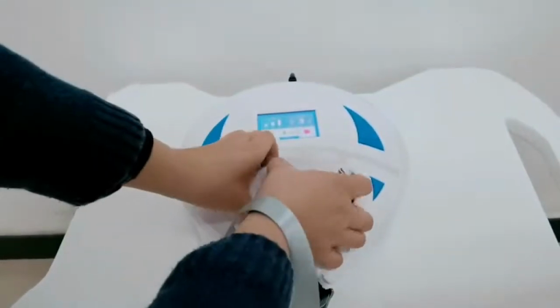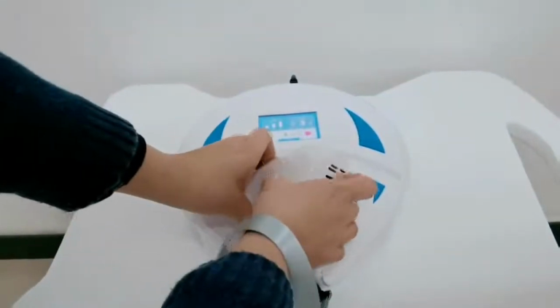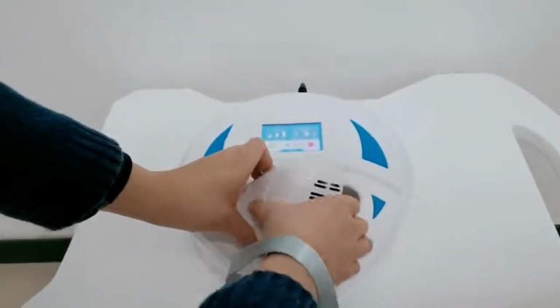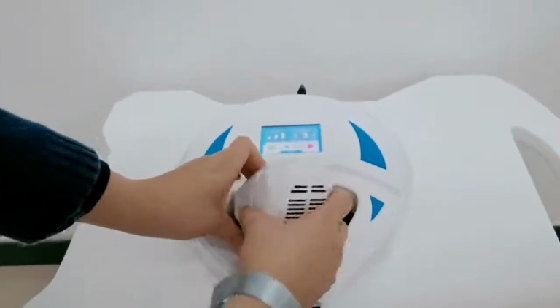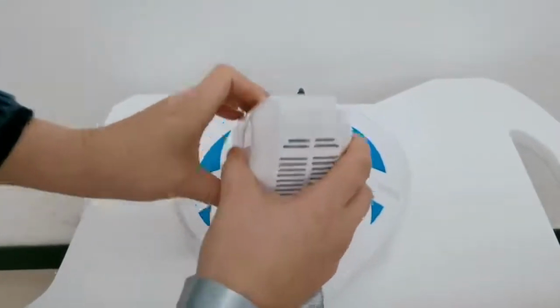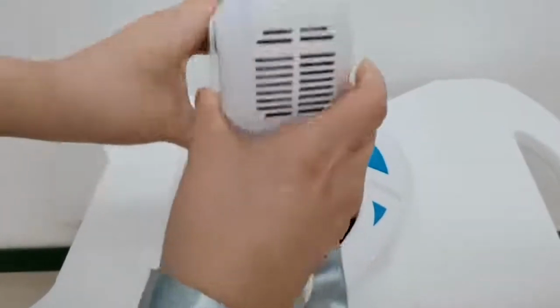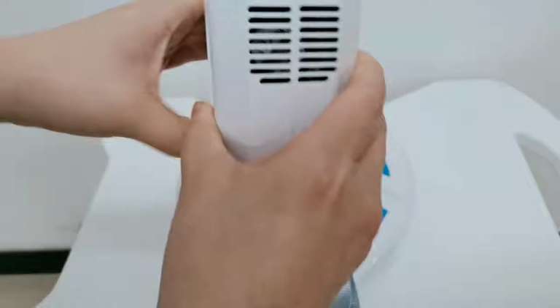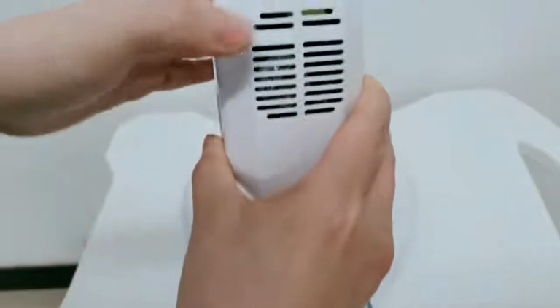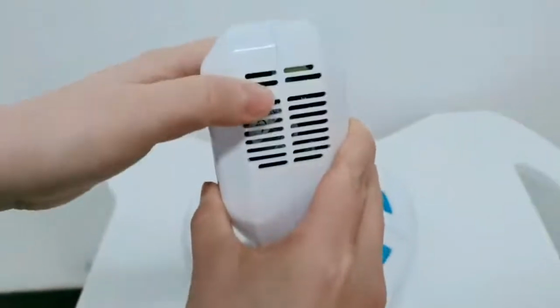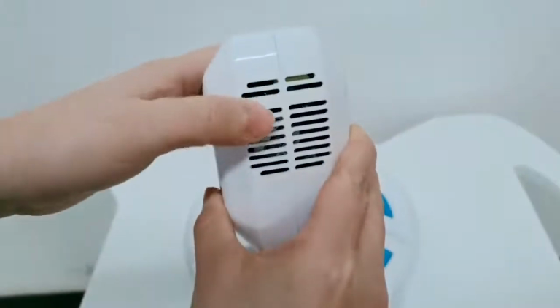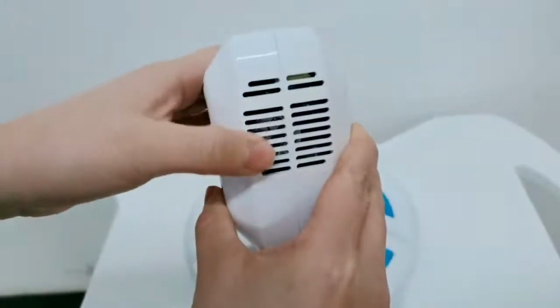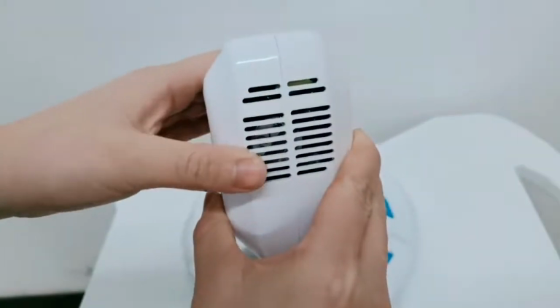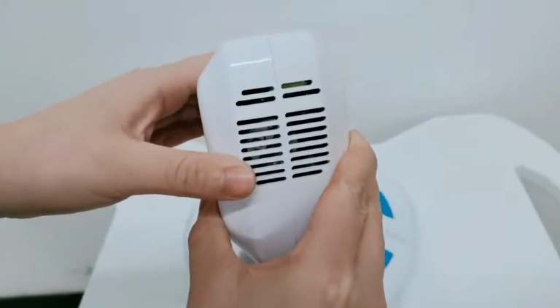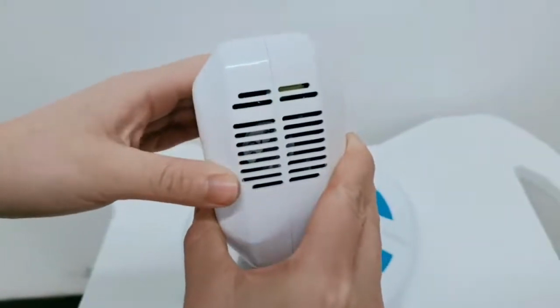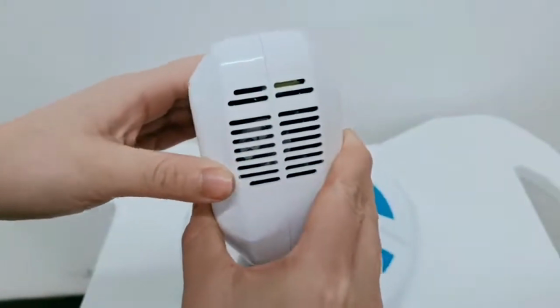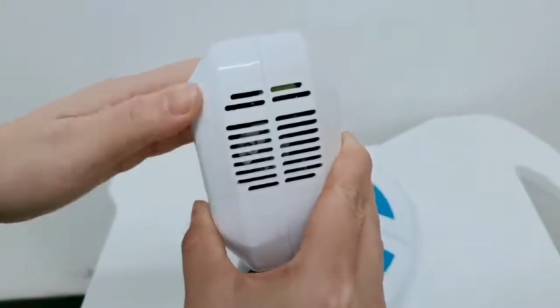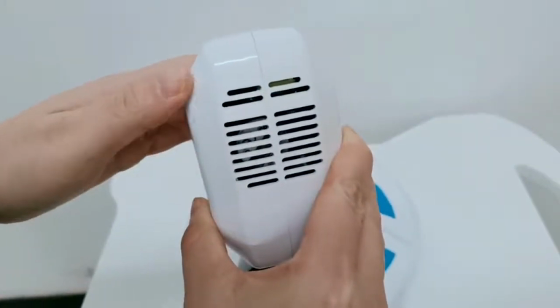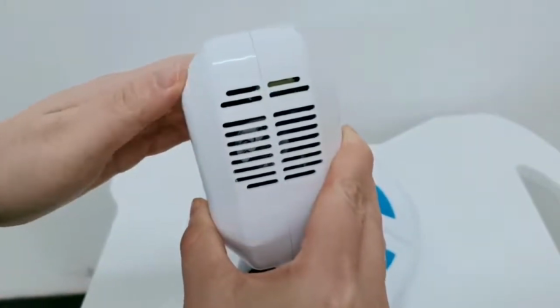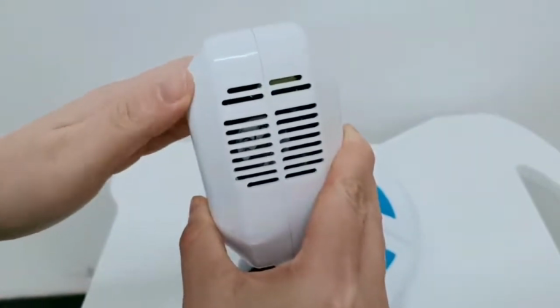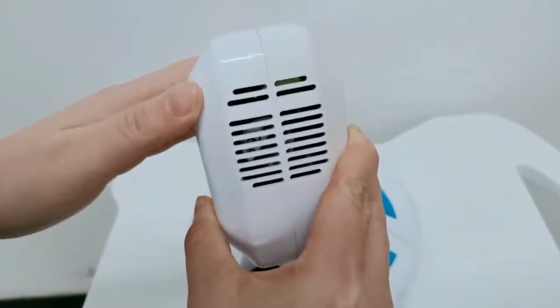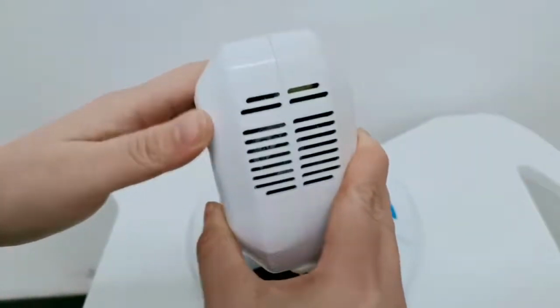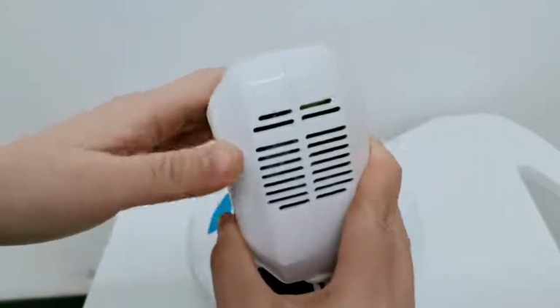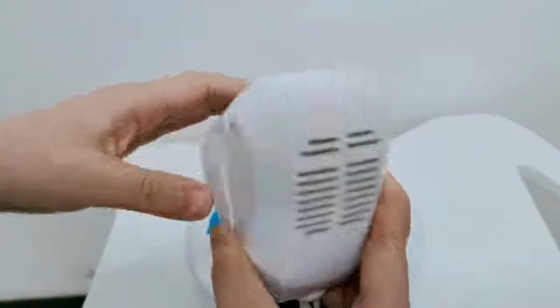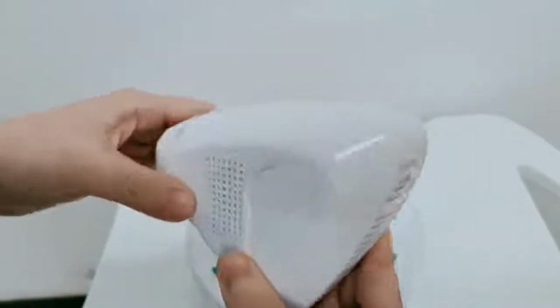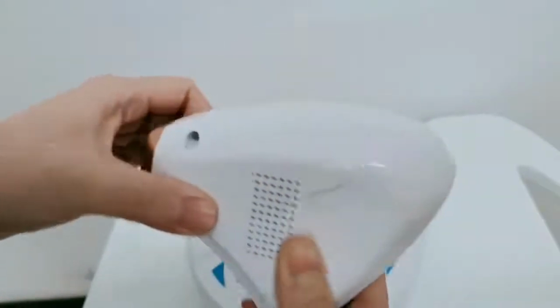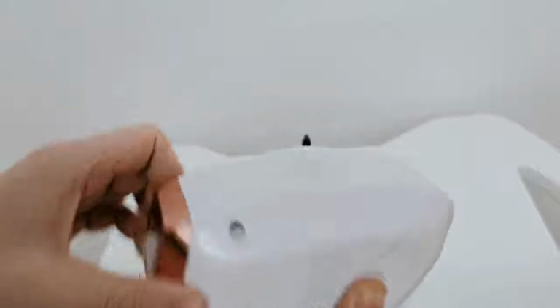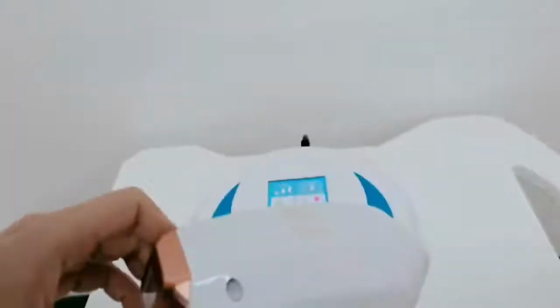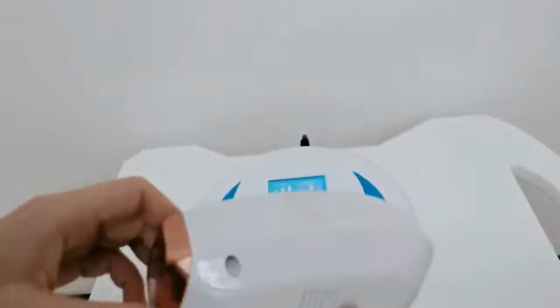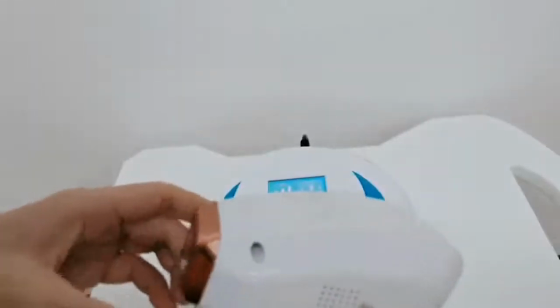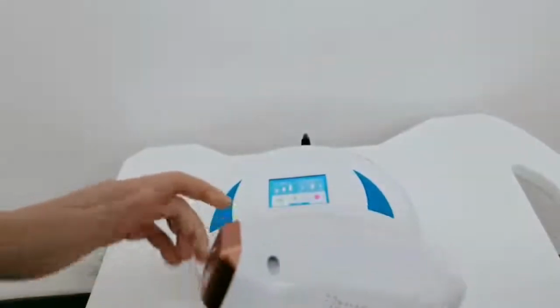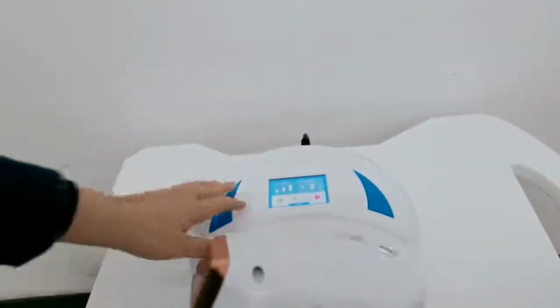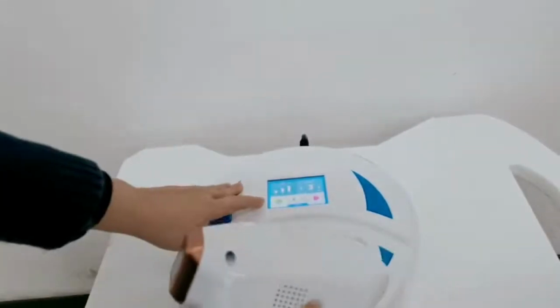This is the string, and that is the handle. This is the fan for cooling. Do not cover it when you use the machine.